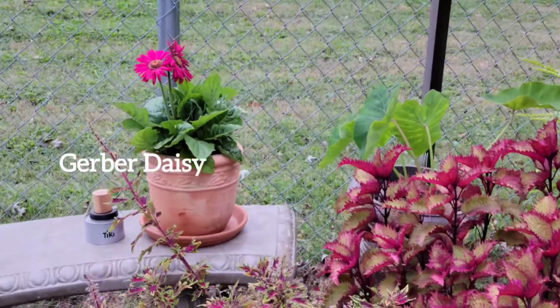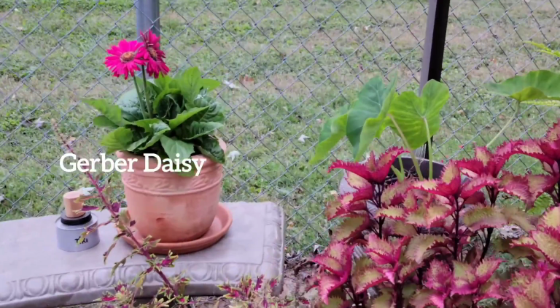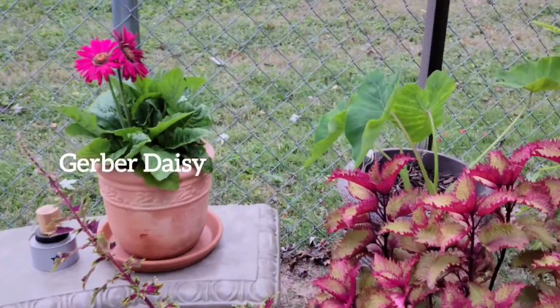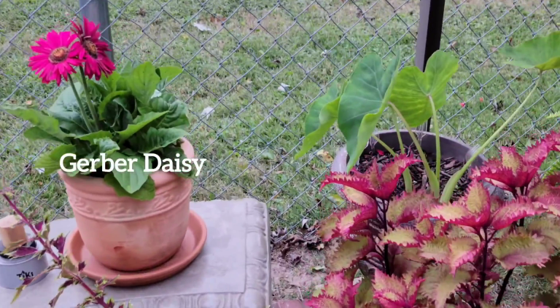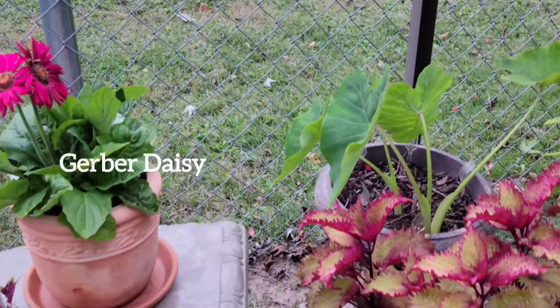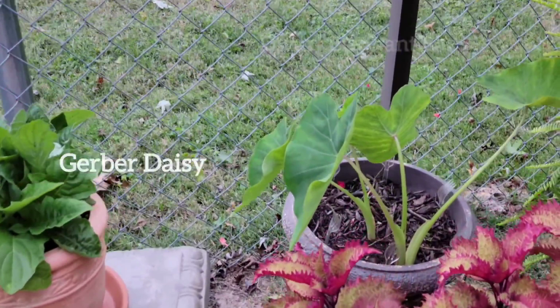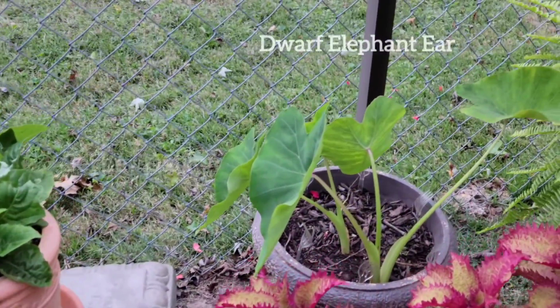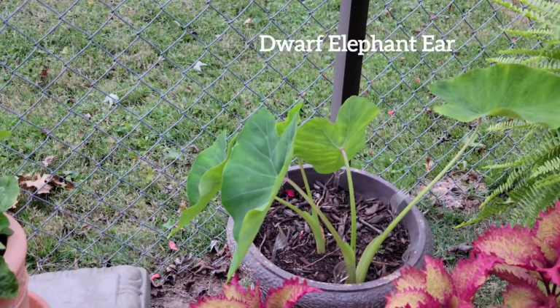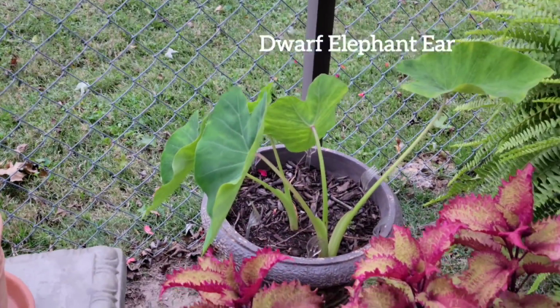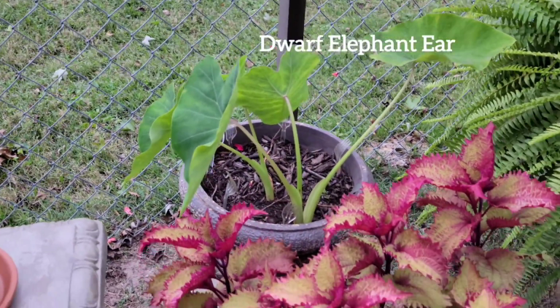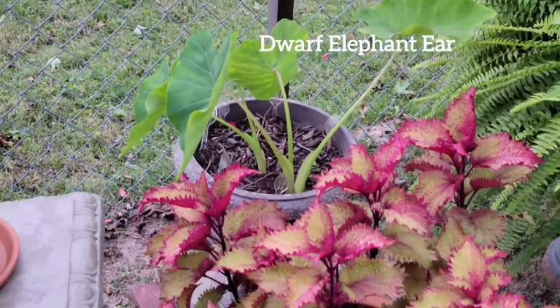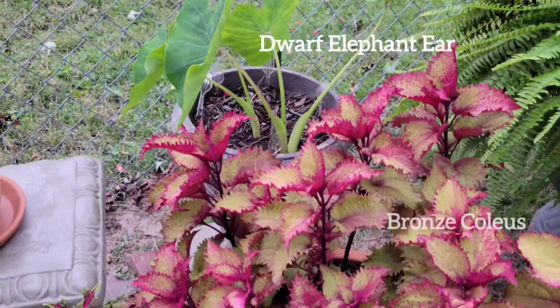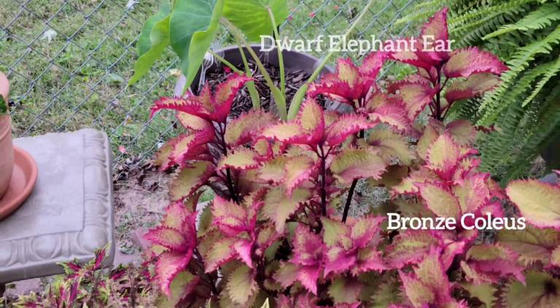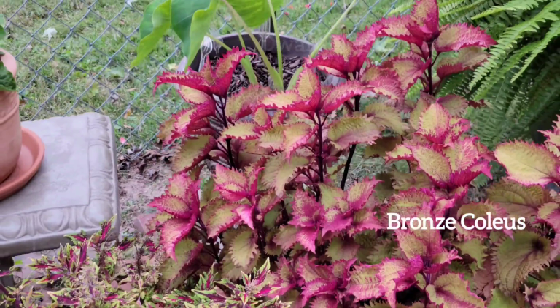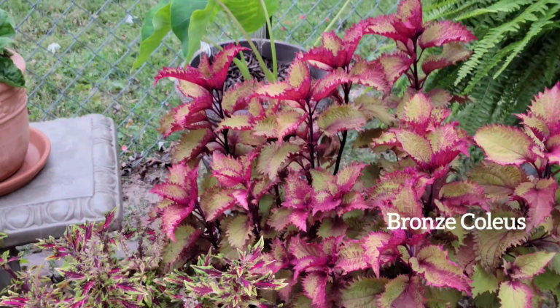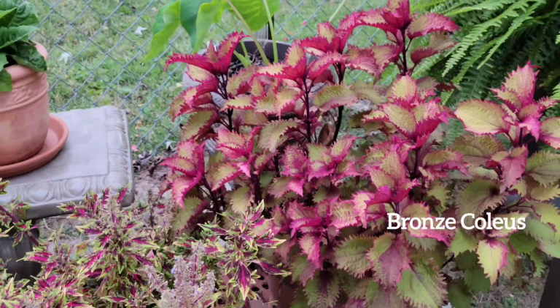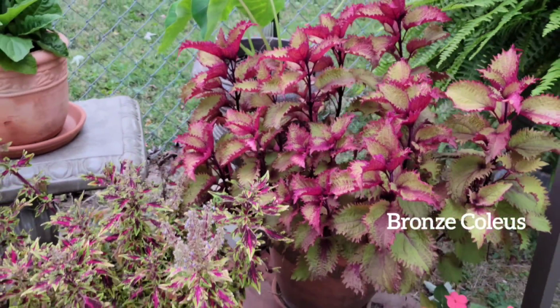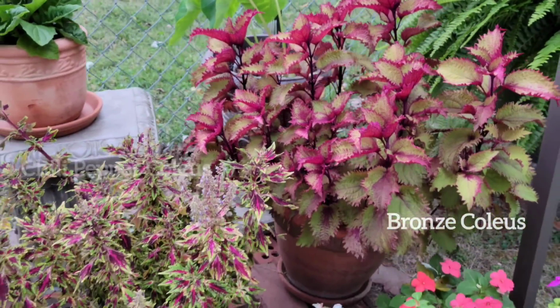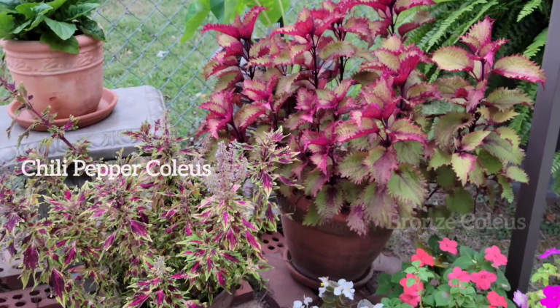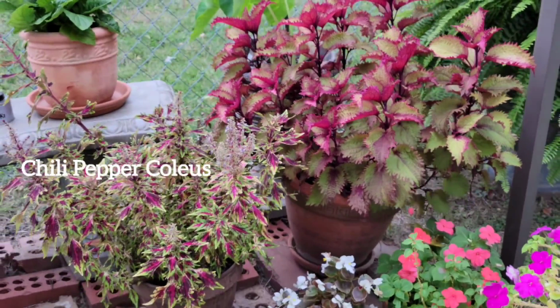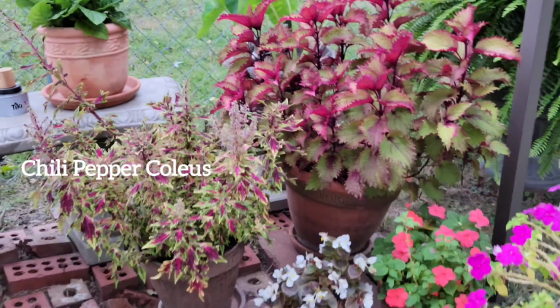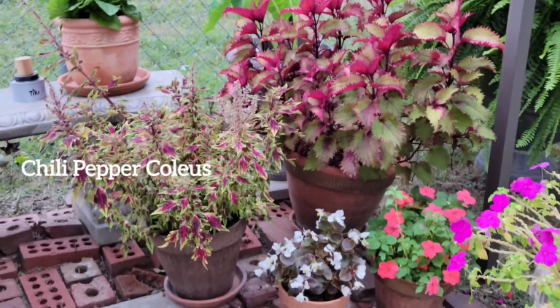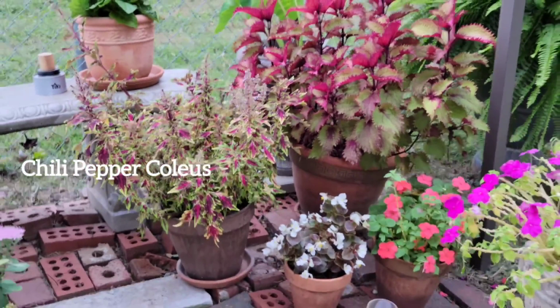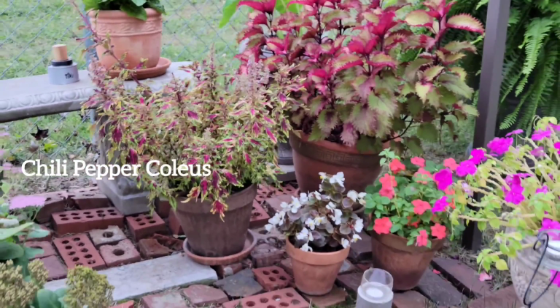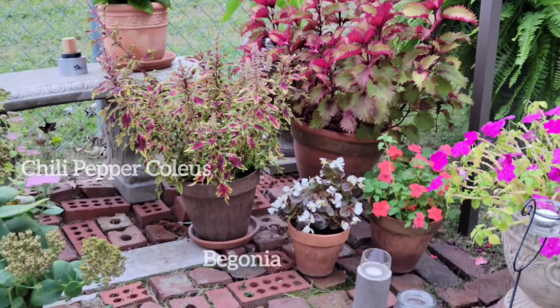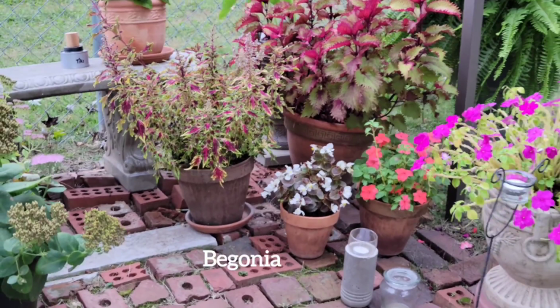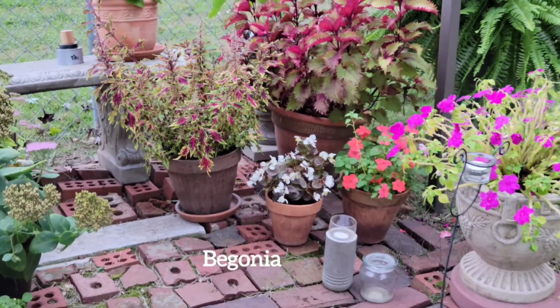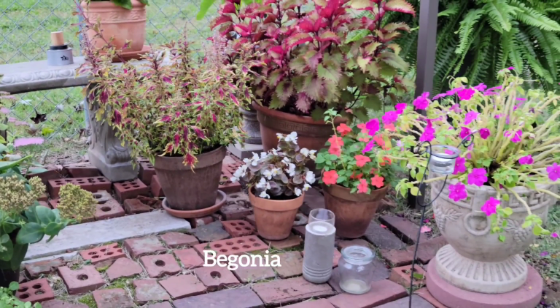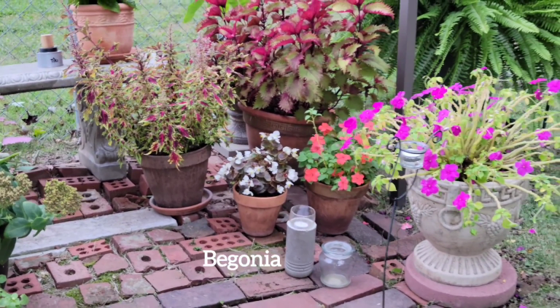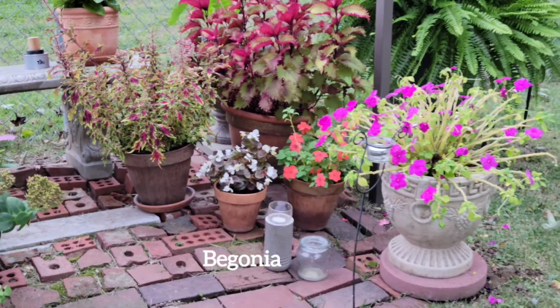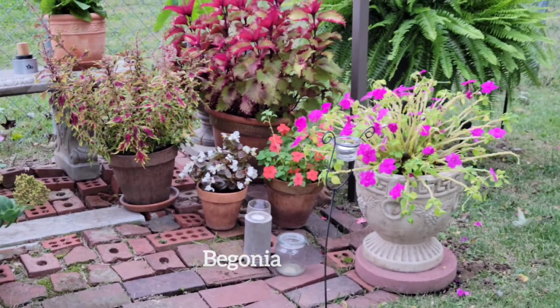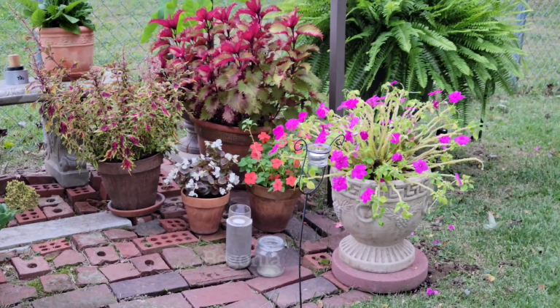Another dwarf elephant ear, a bronze and a chili pepper coleus. There's a white begonia and more impatience and more impatience in the hanging baskets.